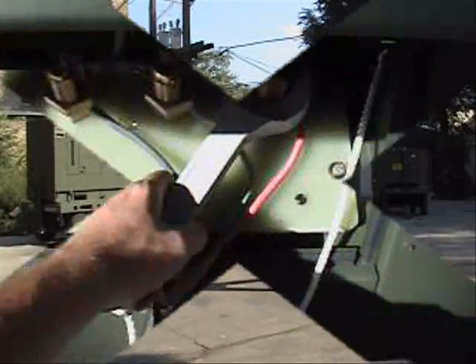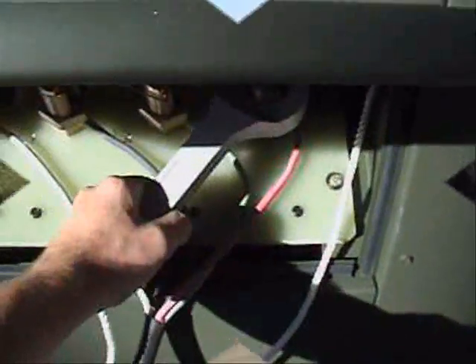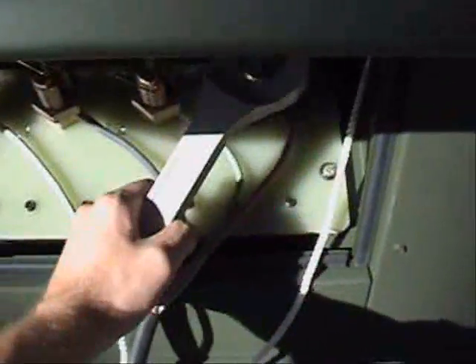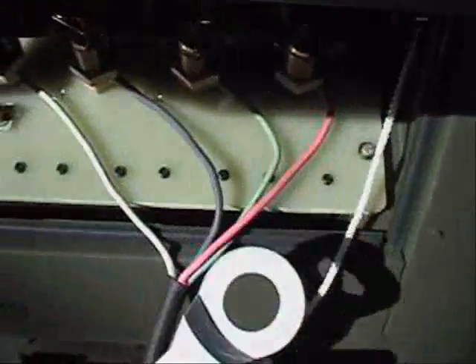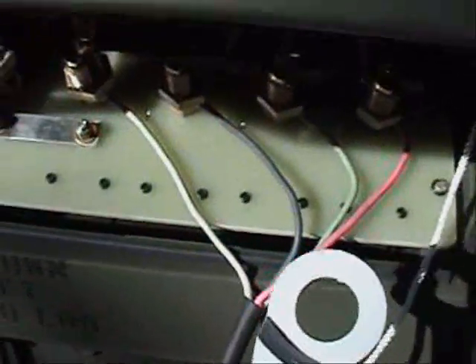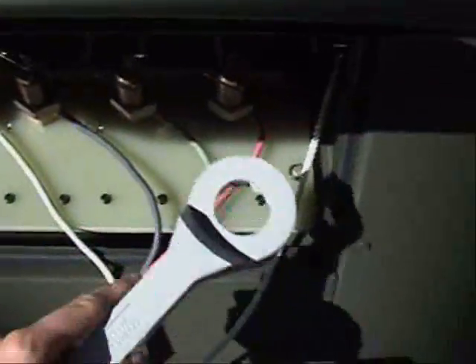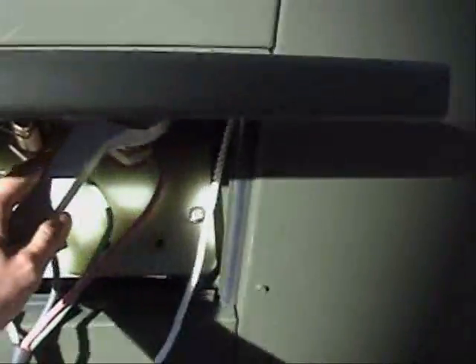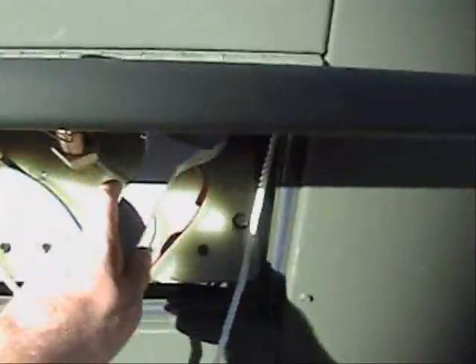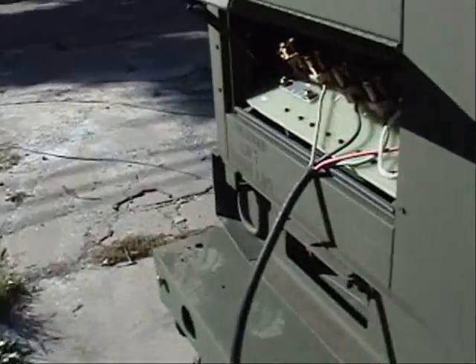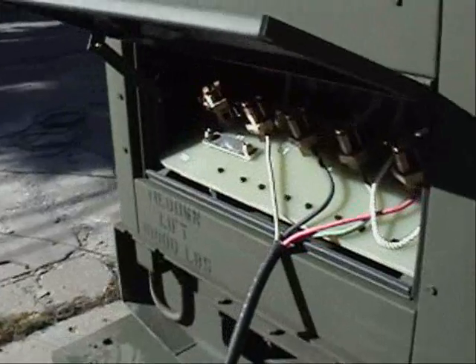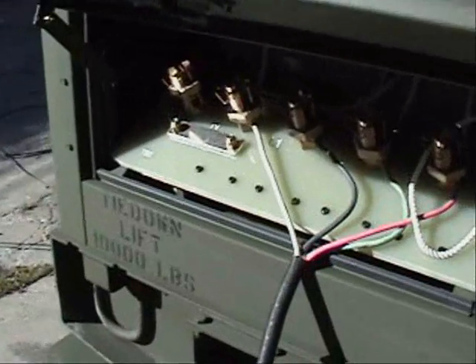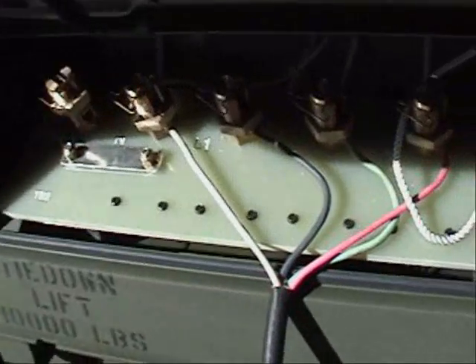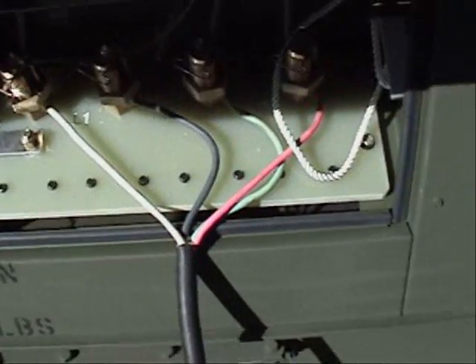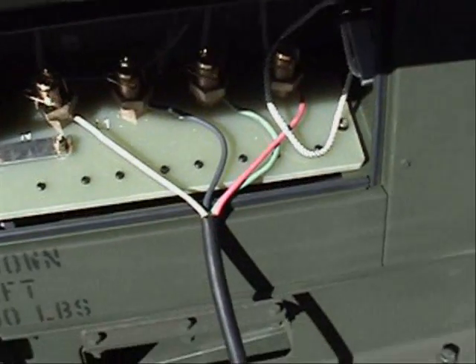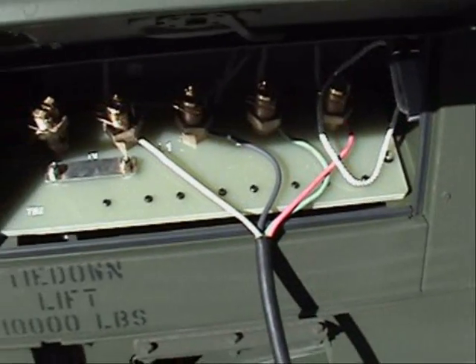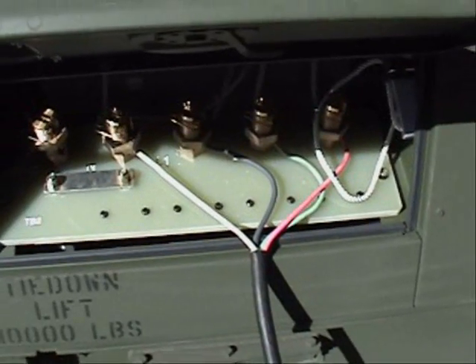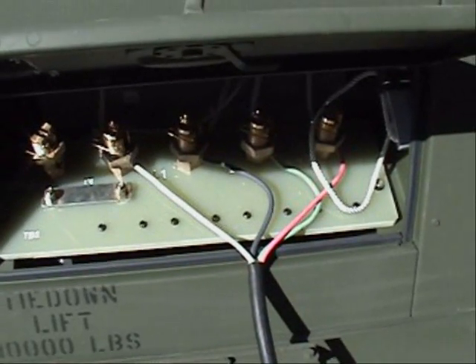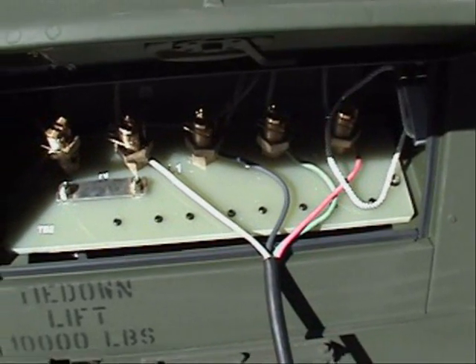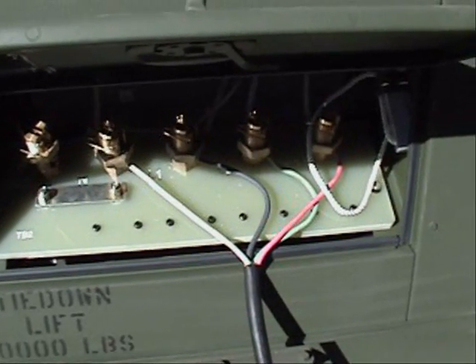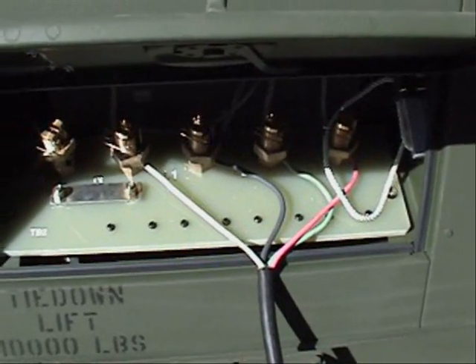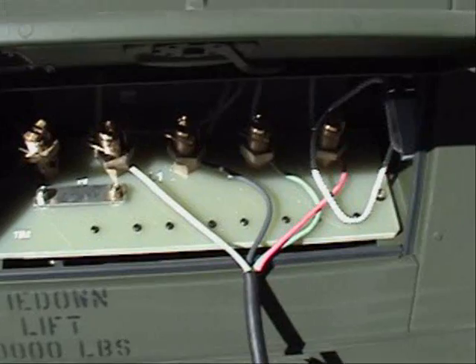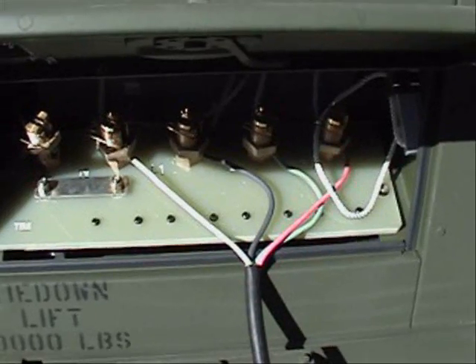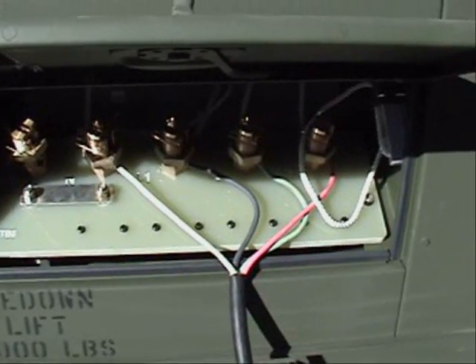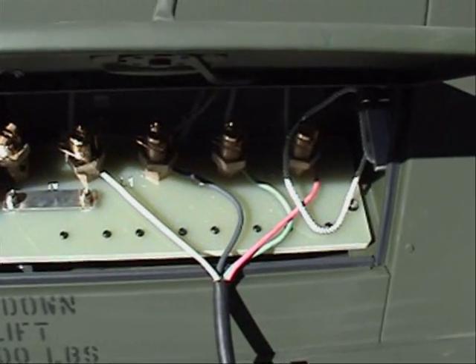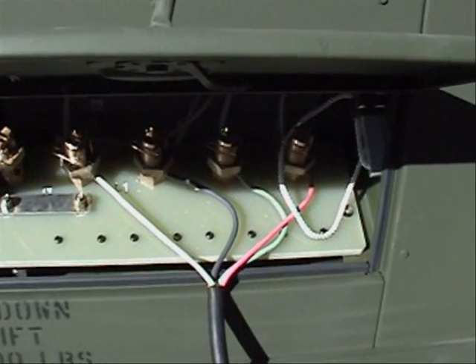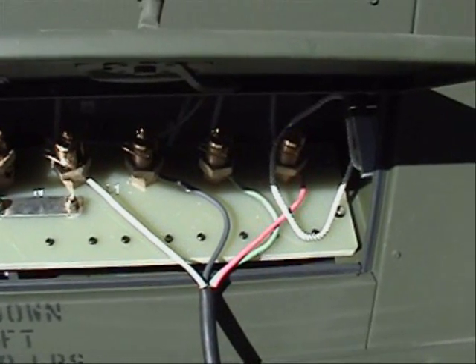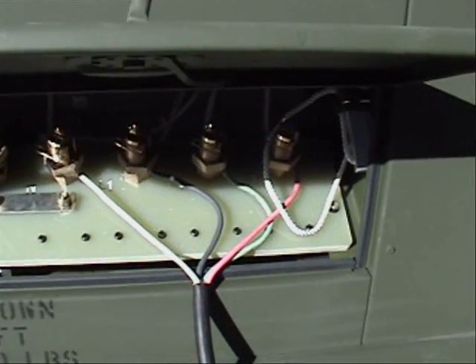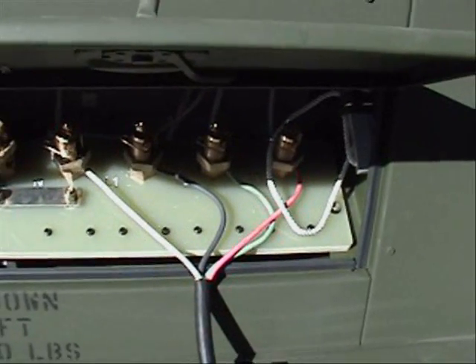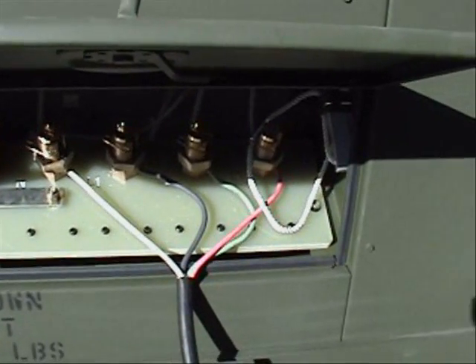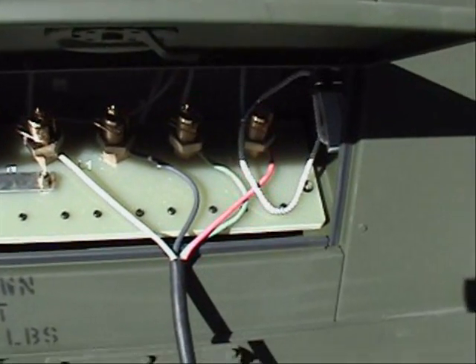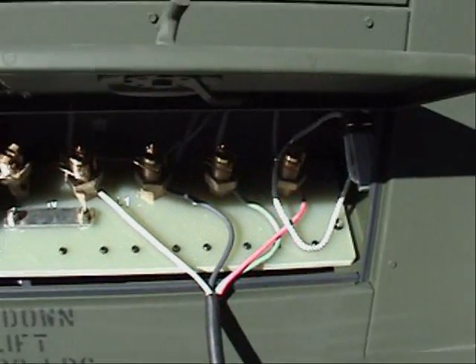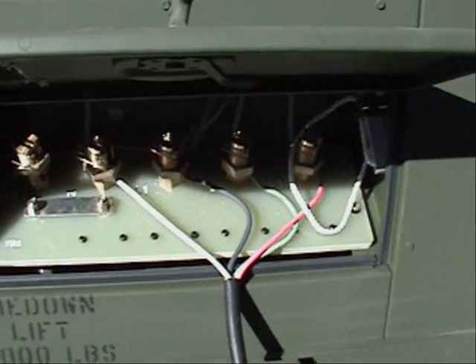What we do is install the generator power cables. There's a set installed on each generator. The colors are shown: white goes to neutral, black goes to phase one, green to phase two, and red to phase three.